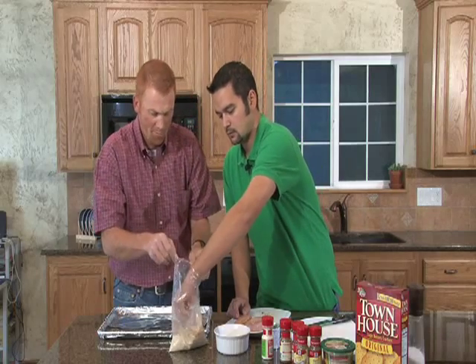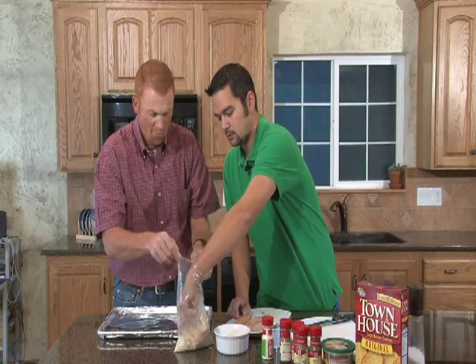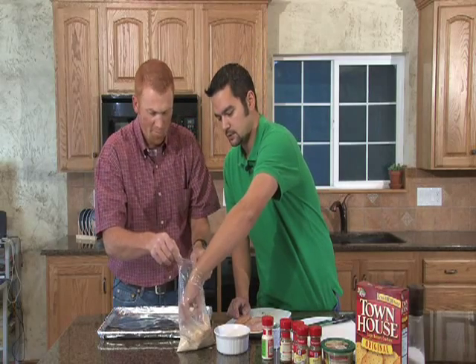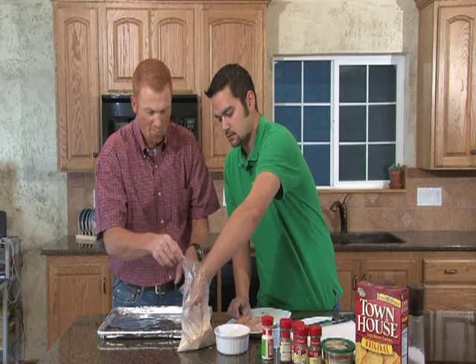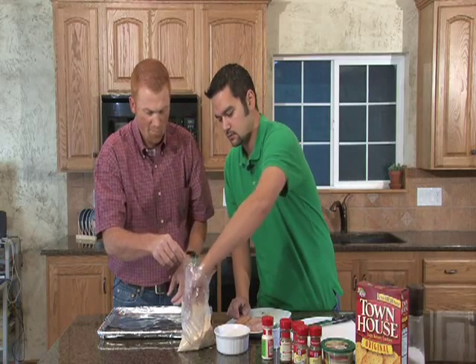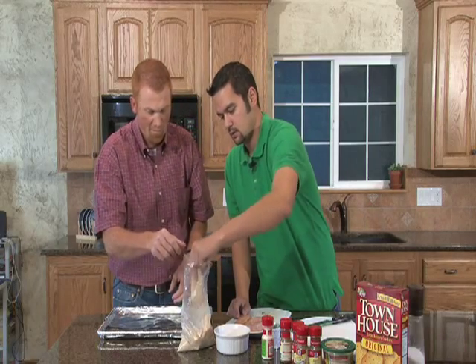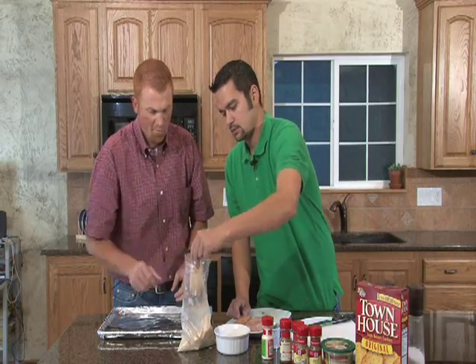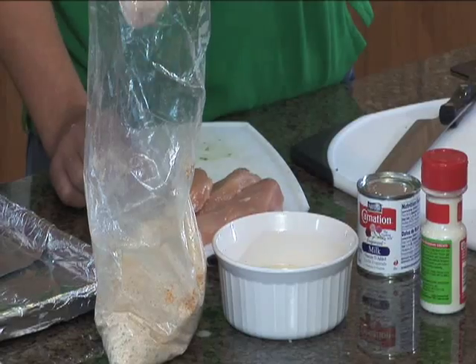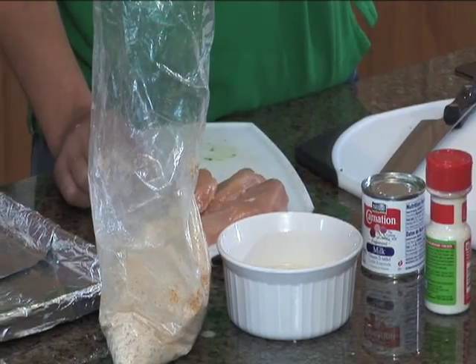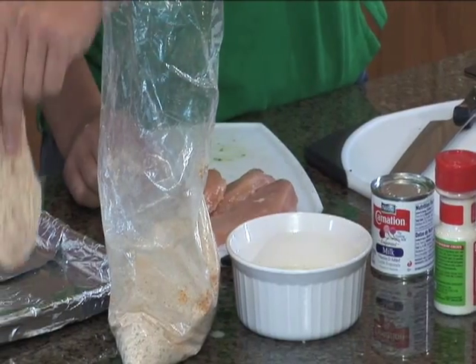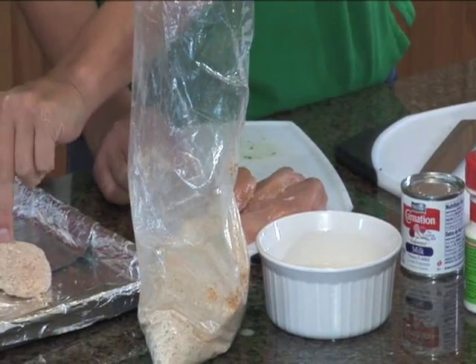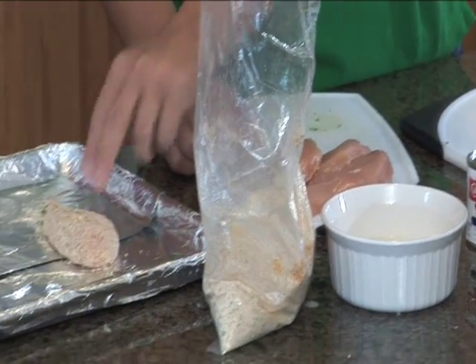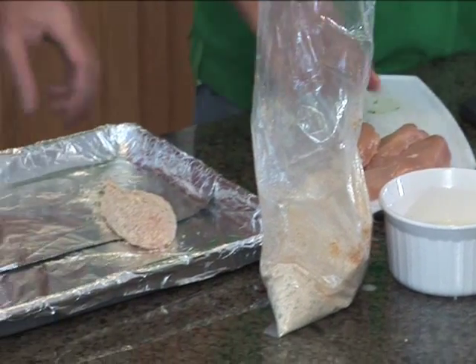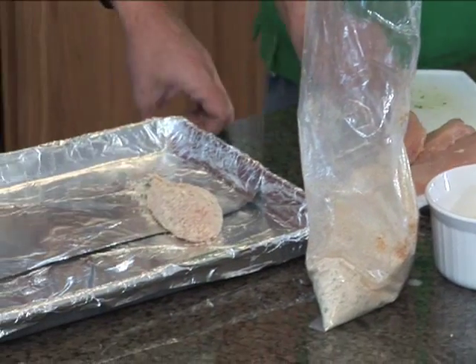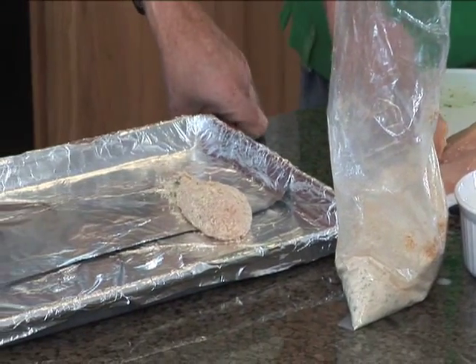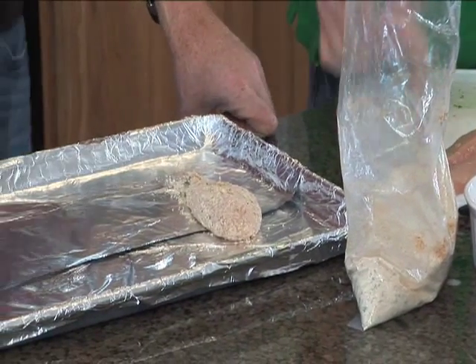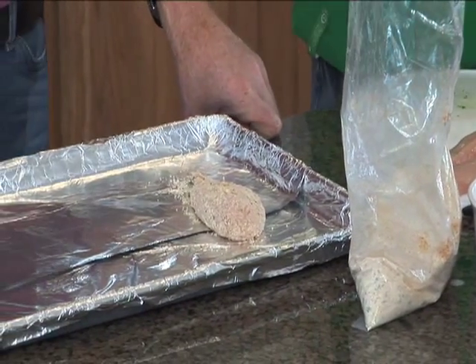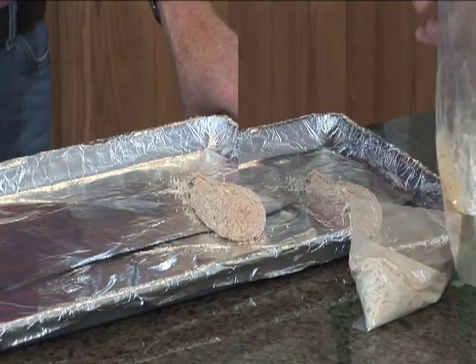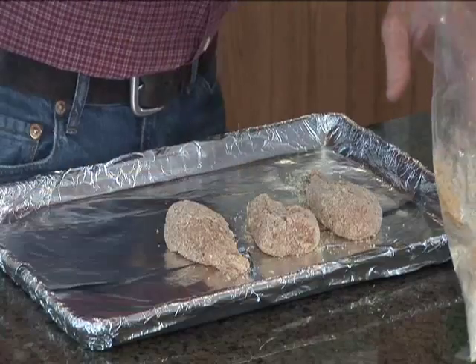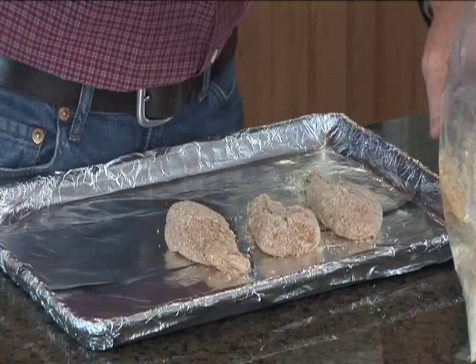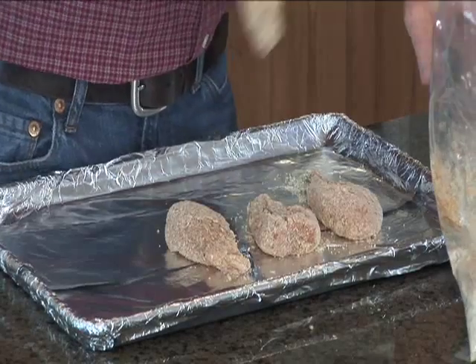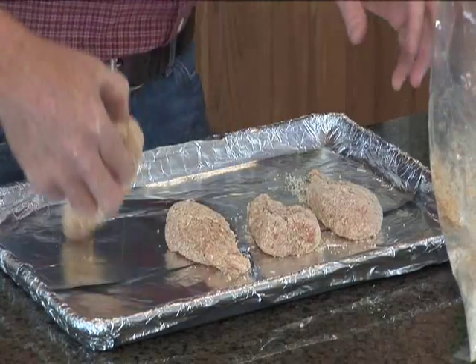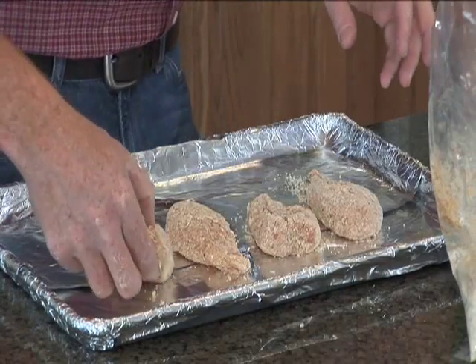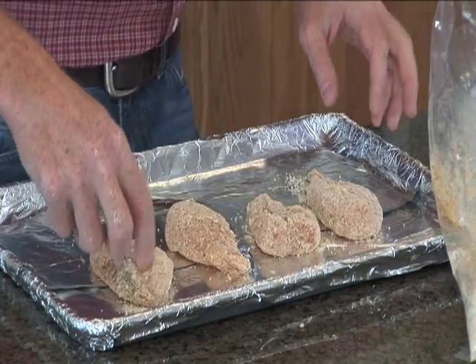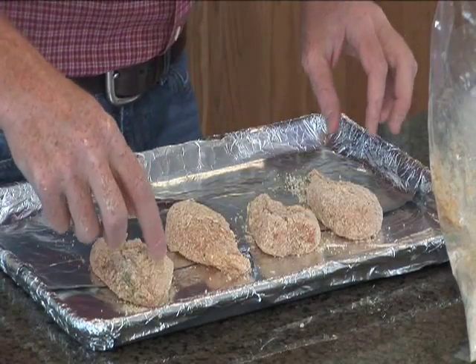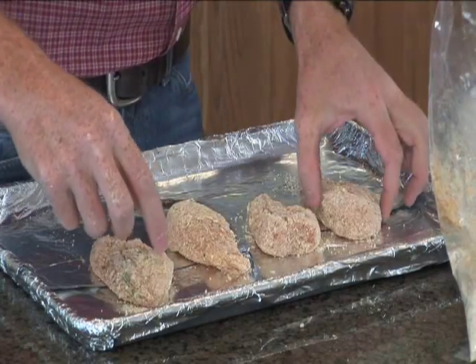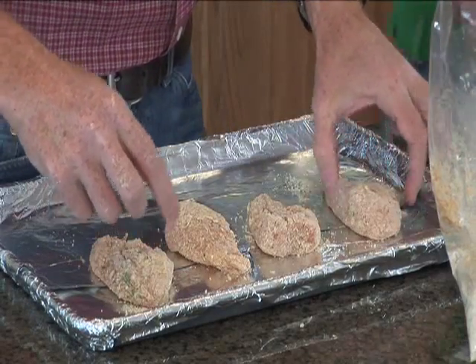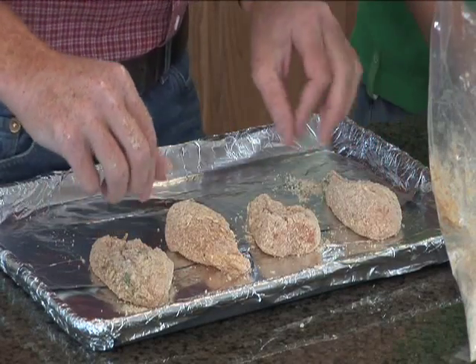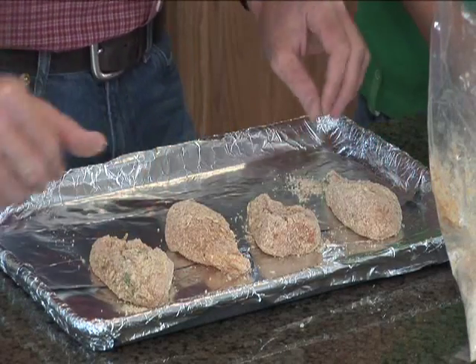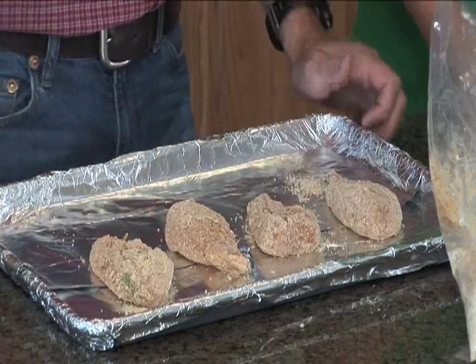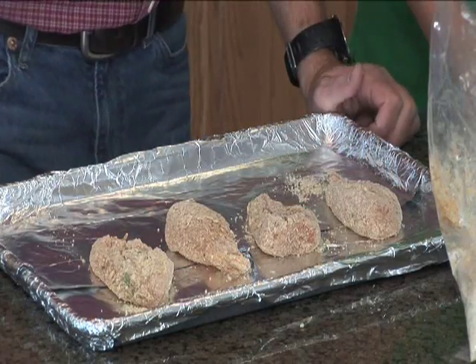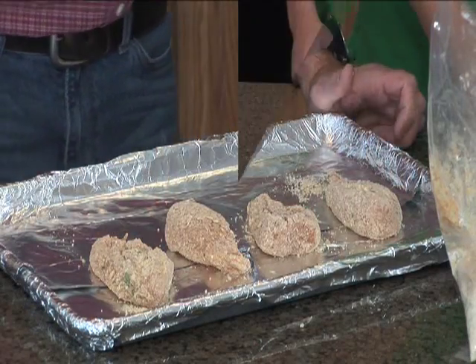We'll go ahead and pull this out, place it on a cookie sheet, and then it'll be ready for cooking. We'll do the rest of these and place them on there. We're gonna put them in the oven for about 30 minutes at 375 degrees.